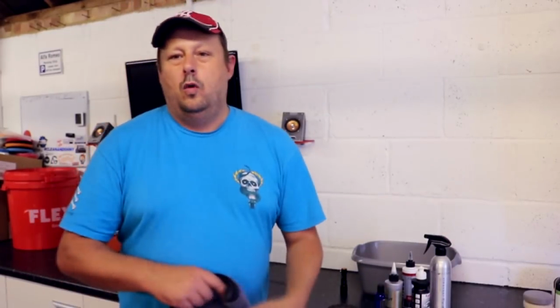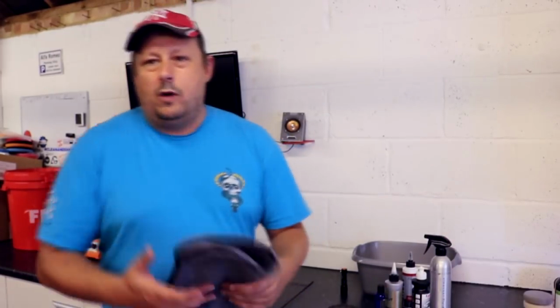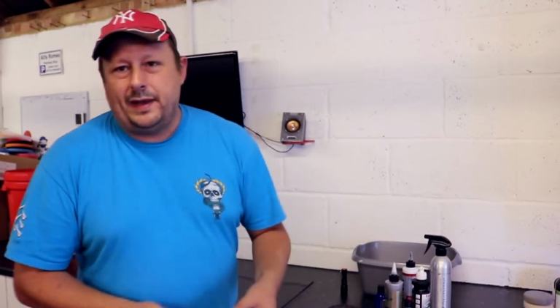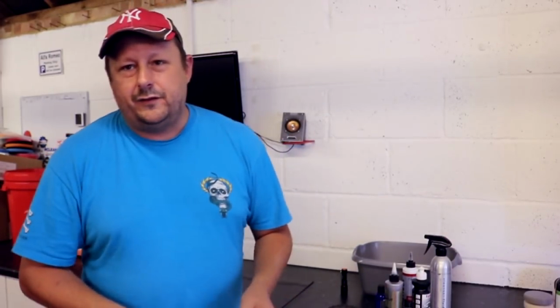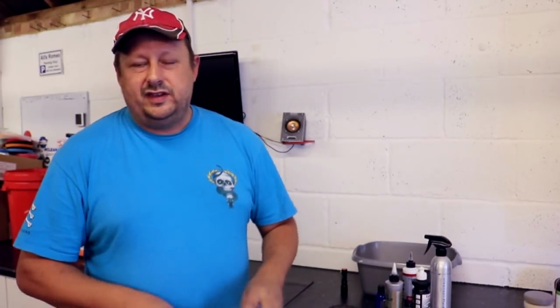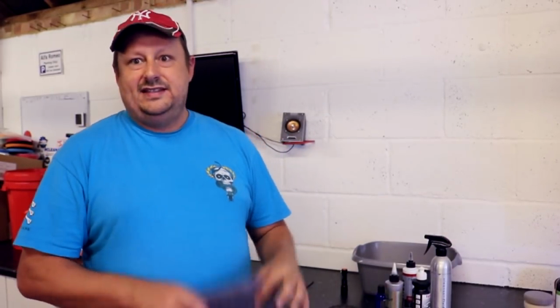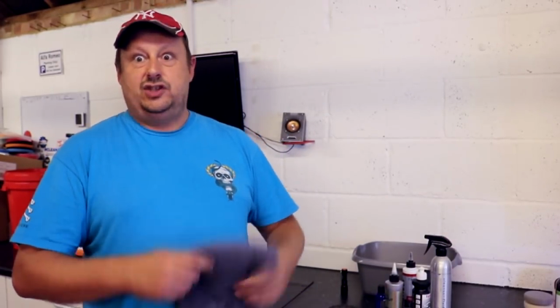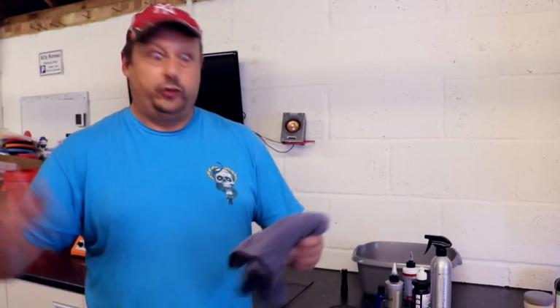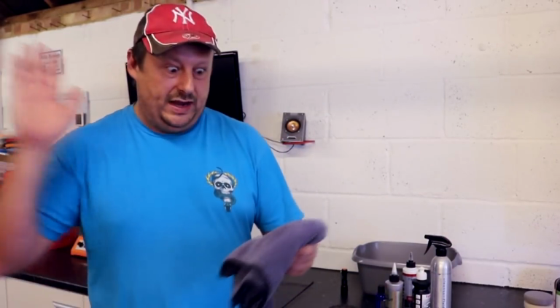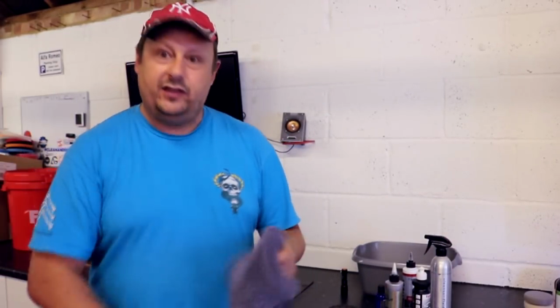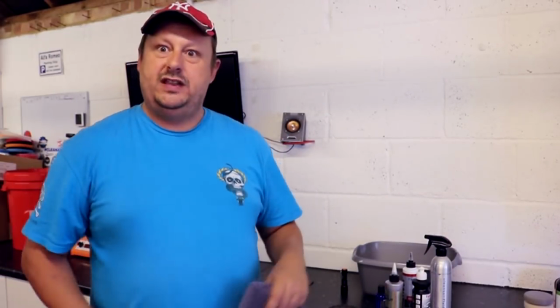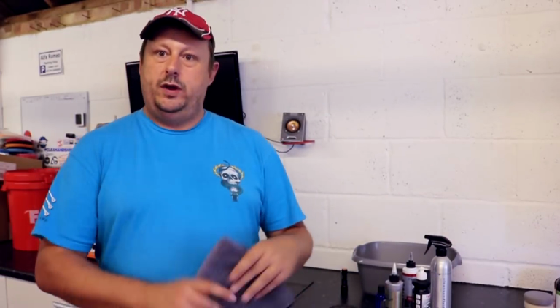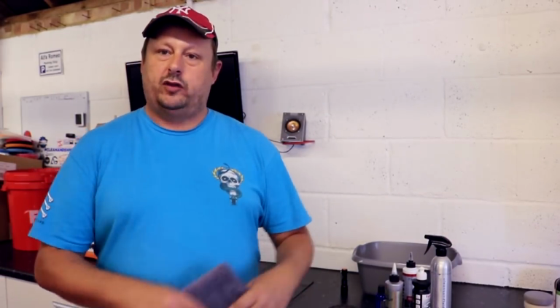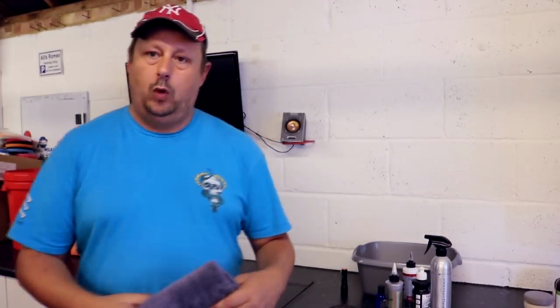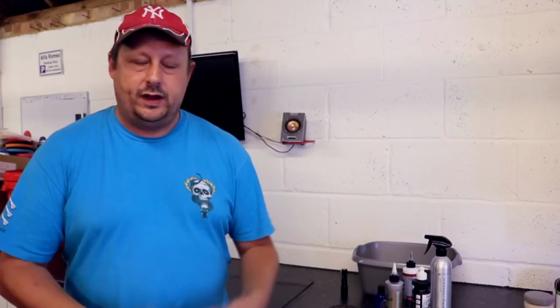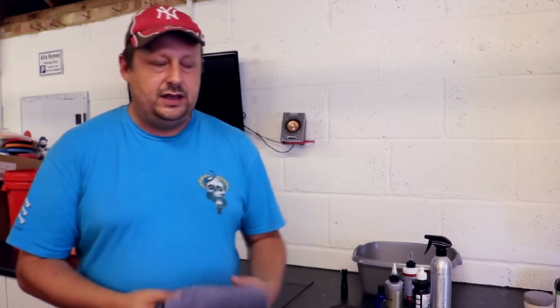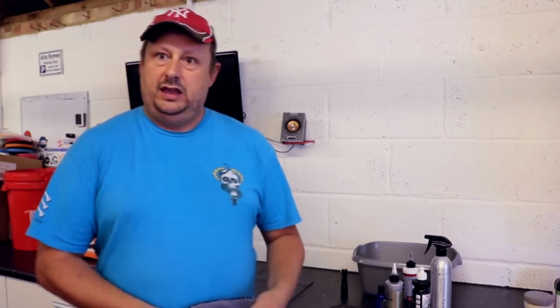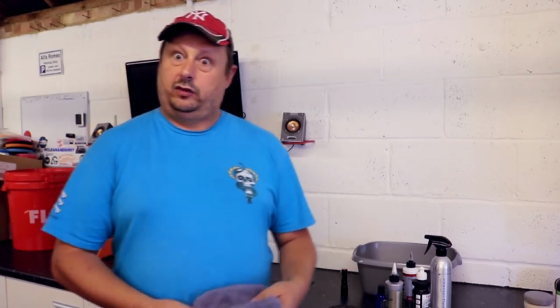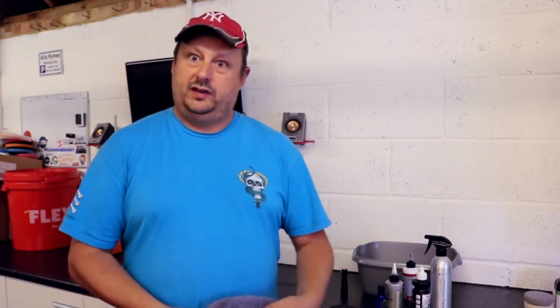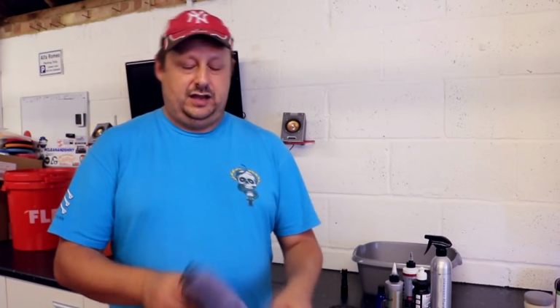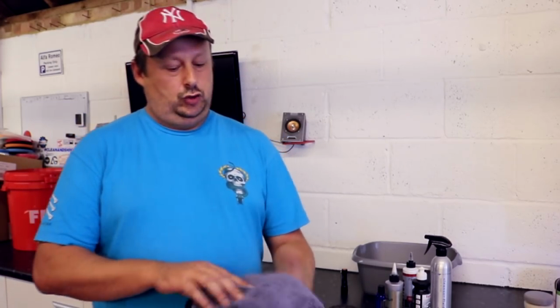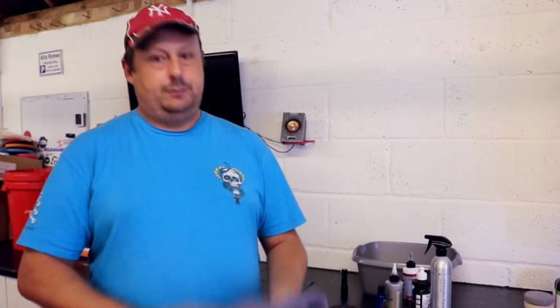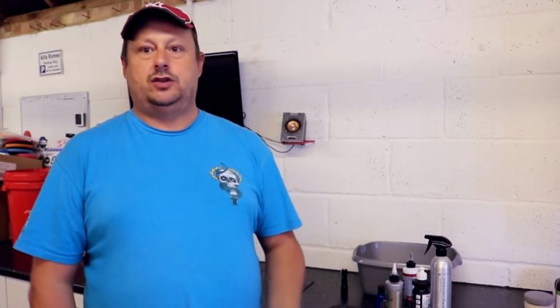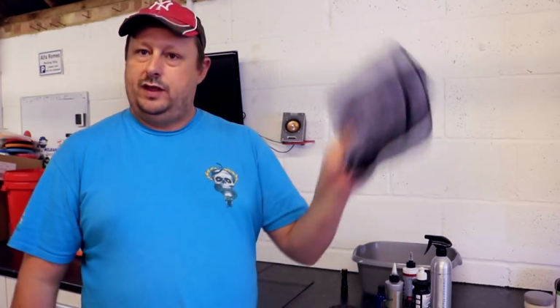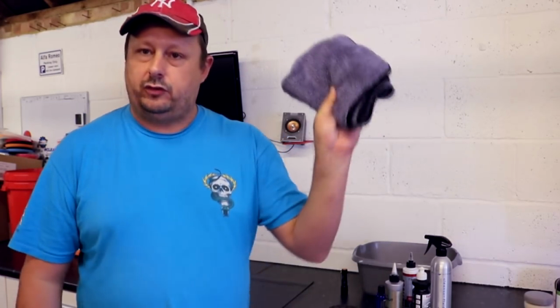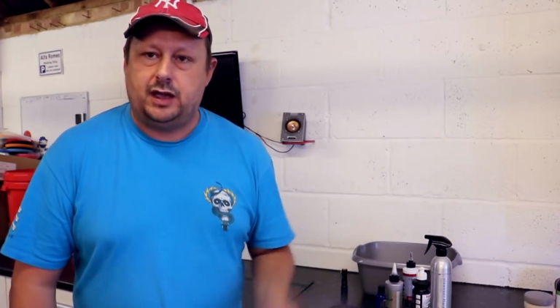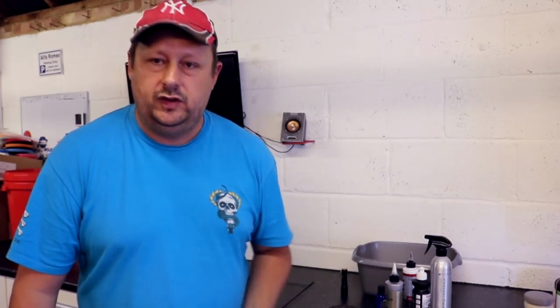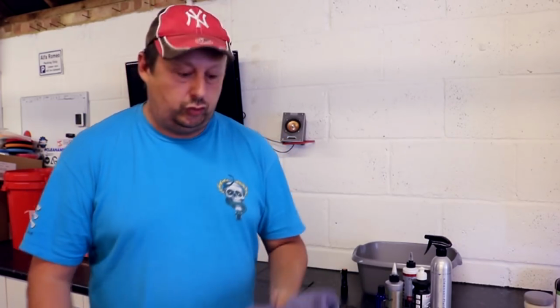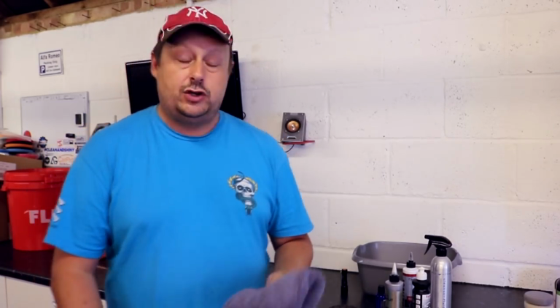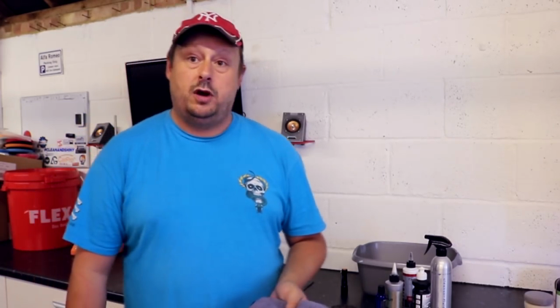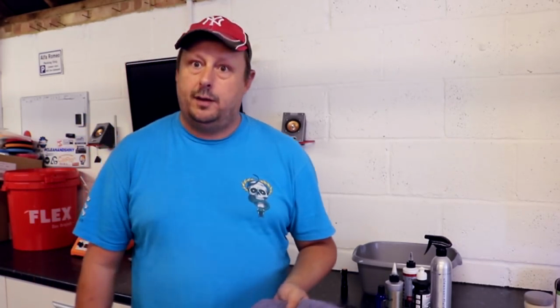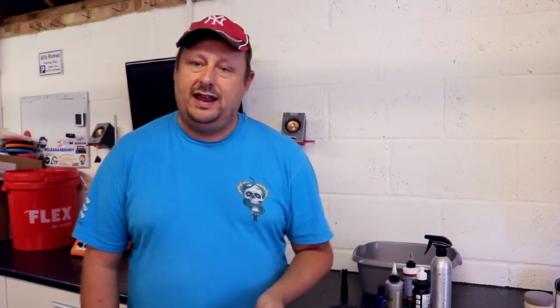Welcome back to the Forensics Detailing Channel. In this video we're exploring the exciting and dangerous subject of whether ceramic coatings trash your microfibre towels.